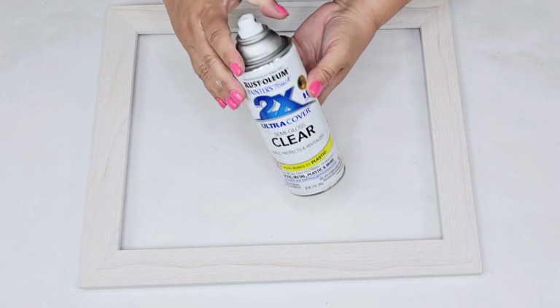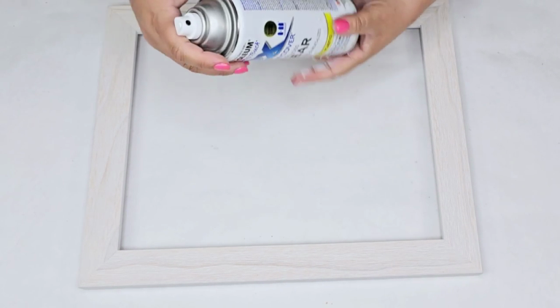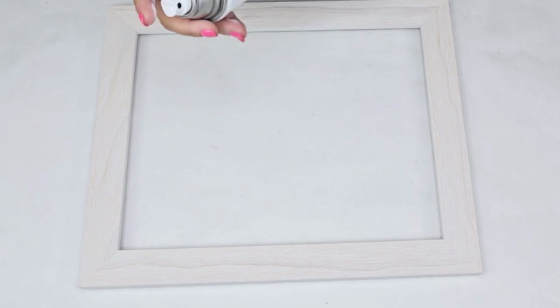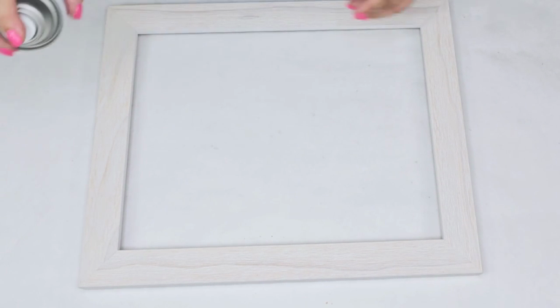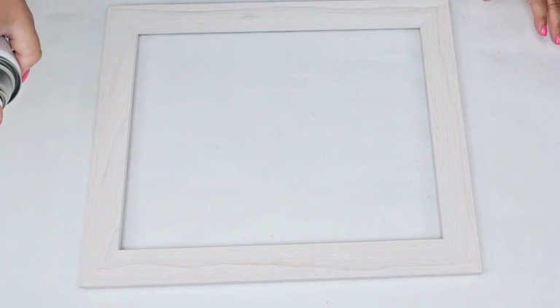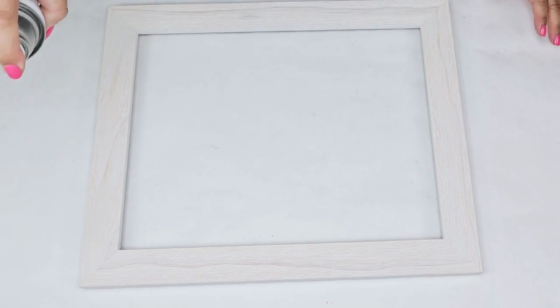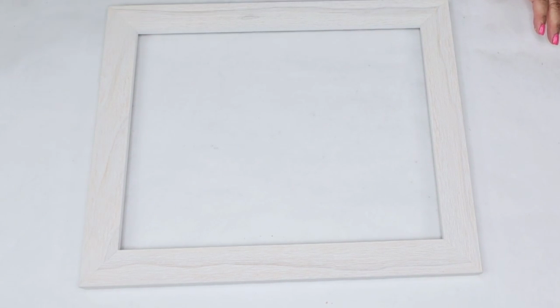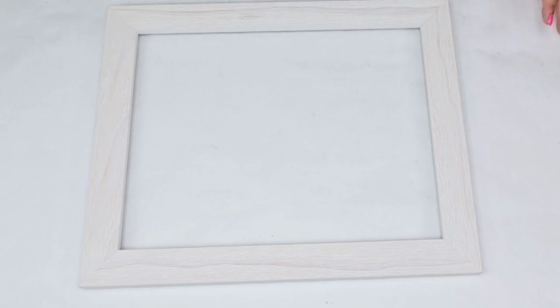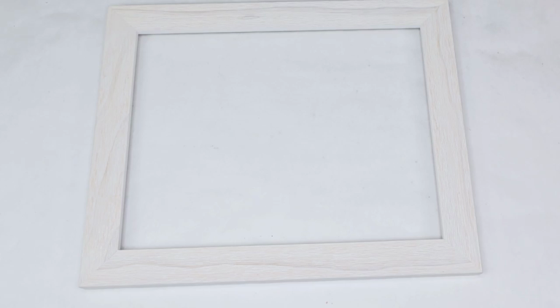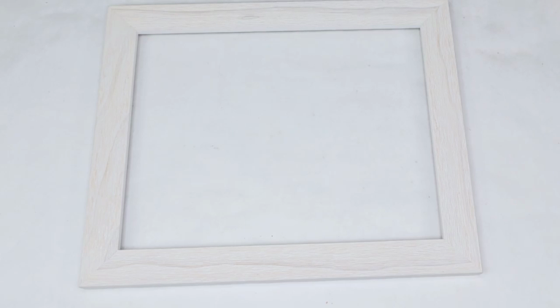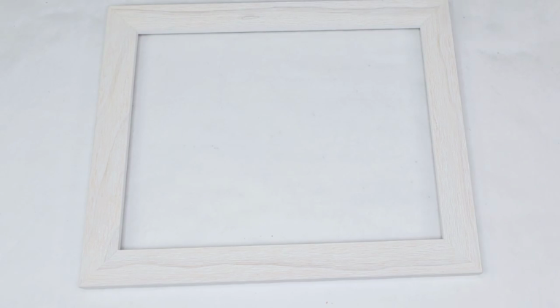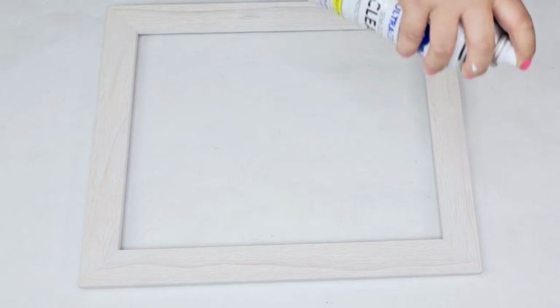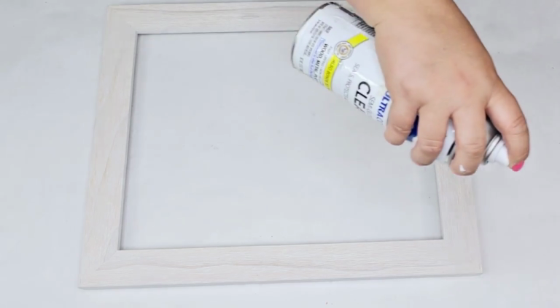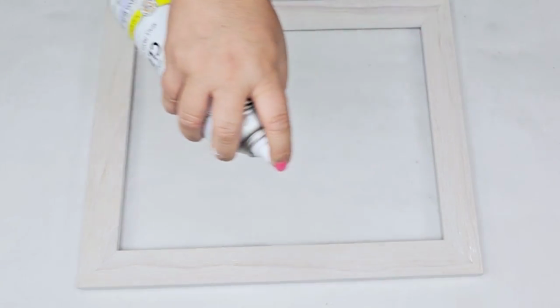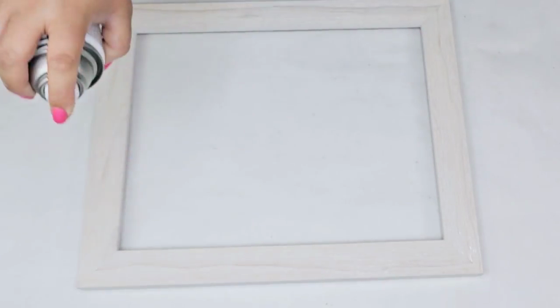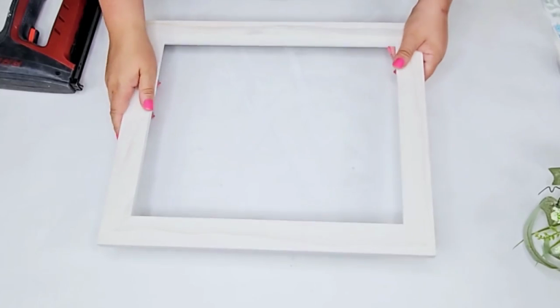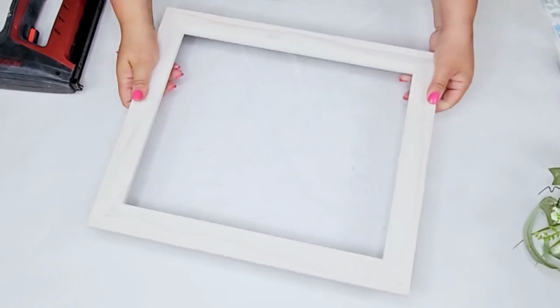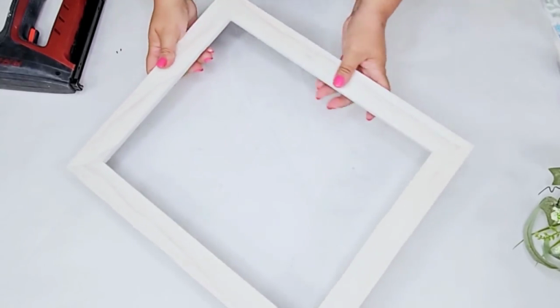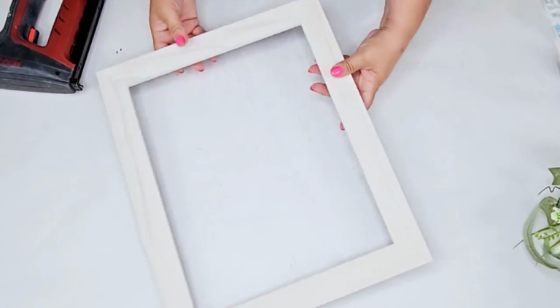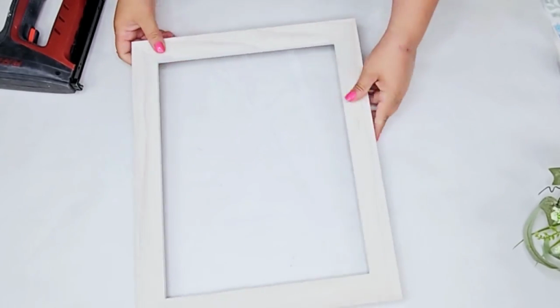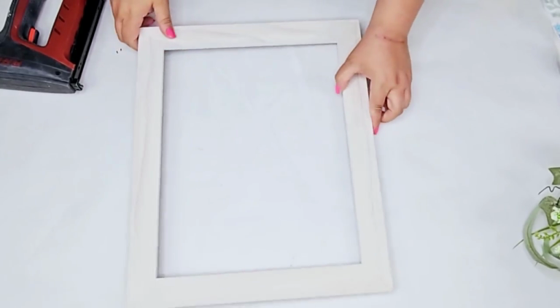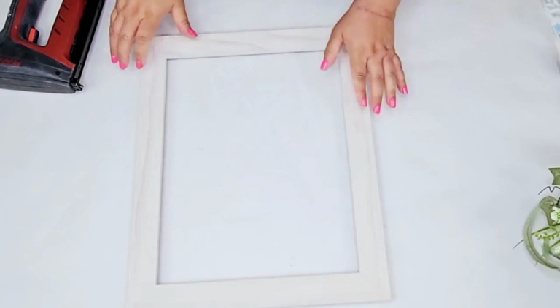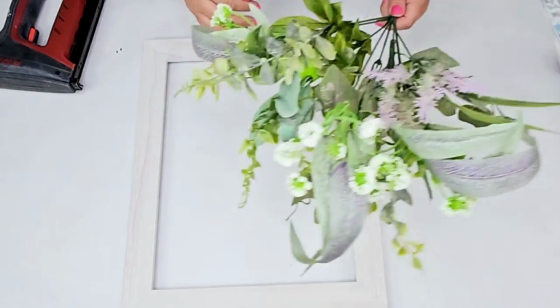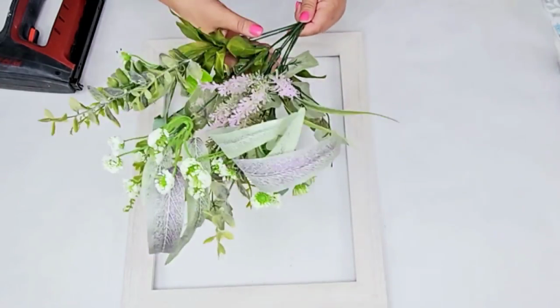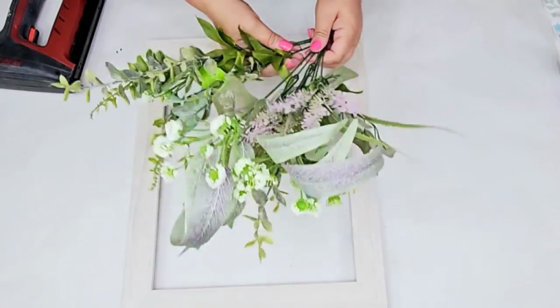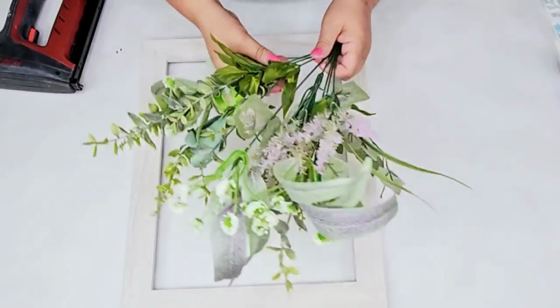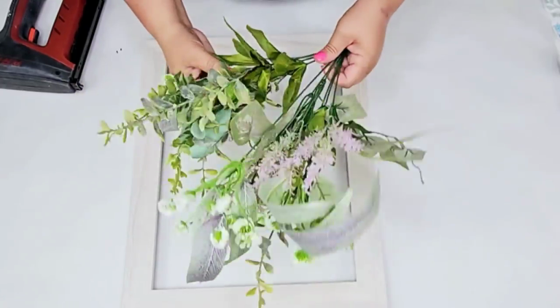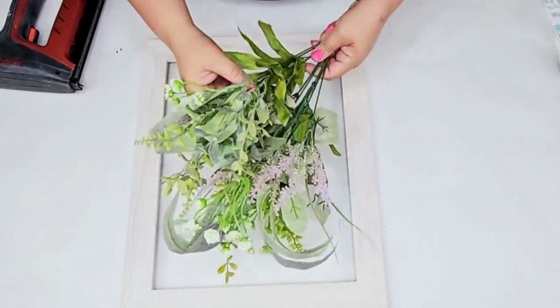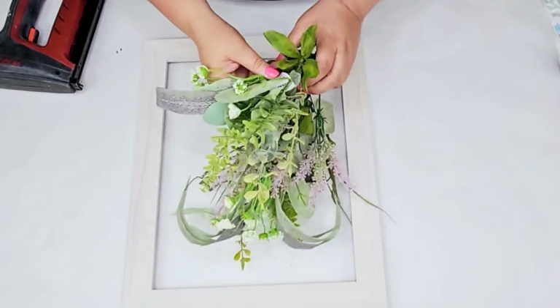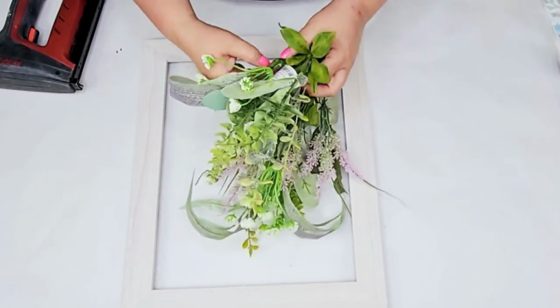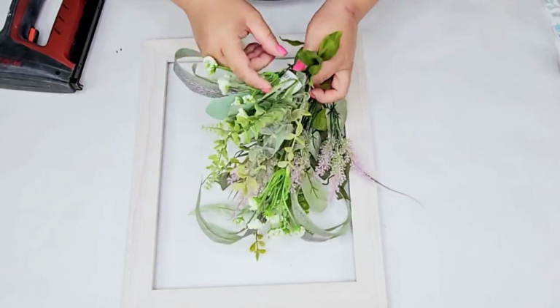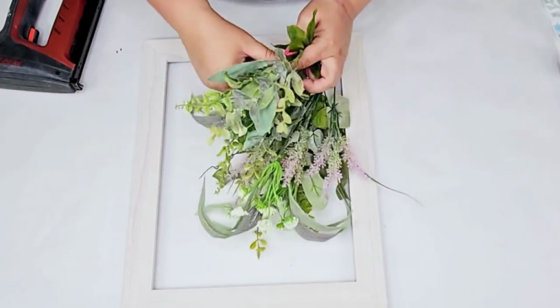We're going to top coat it with this one — it's by Rust-Oleum, it's clear. This is just going to allow it to be sealed because it's going to be a wreath, and if it's going to be placed outdoors I want to make sure it's going to stand the elements.